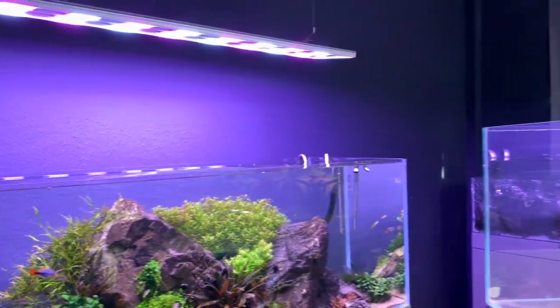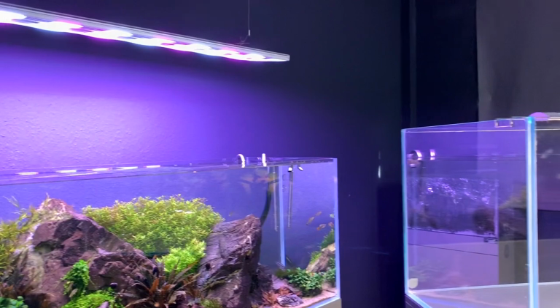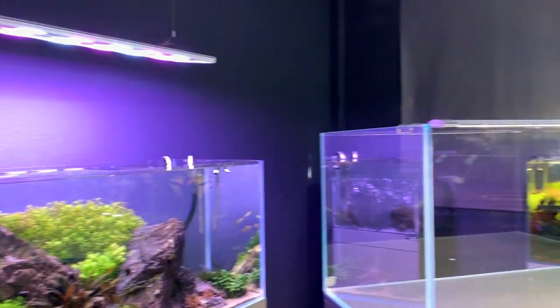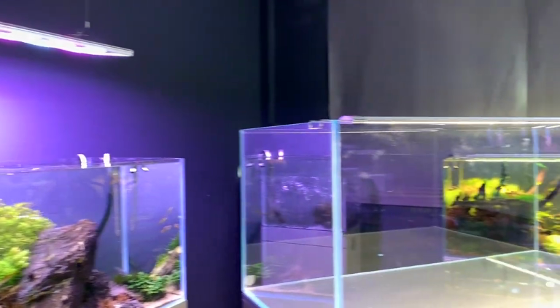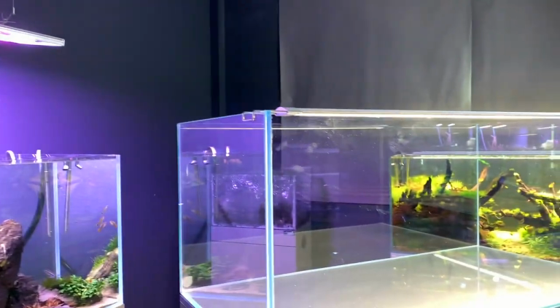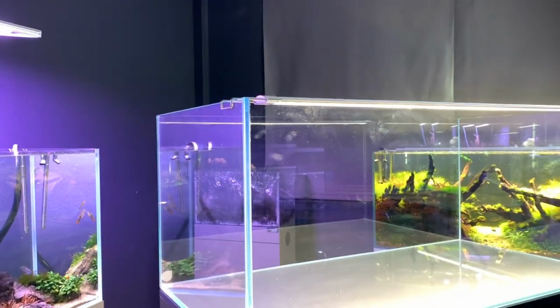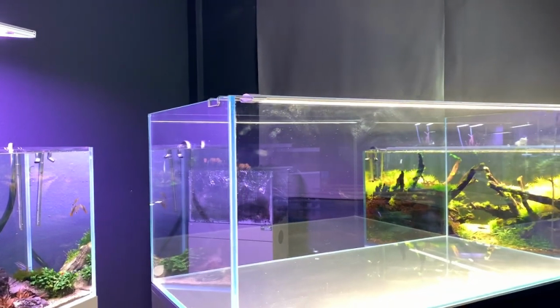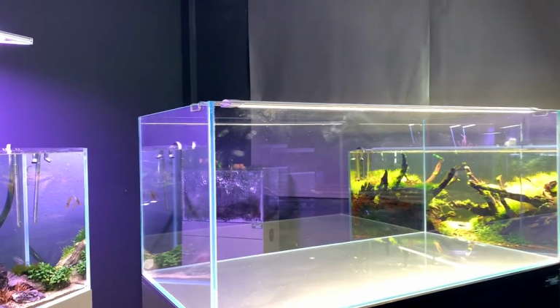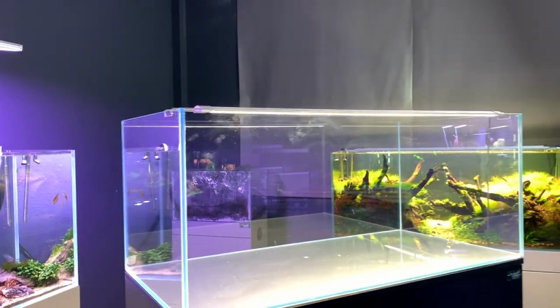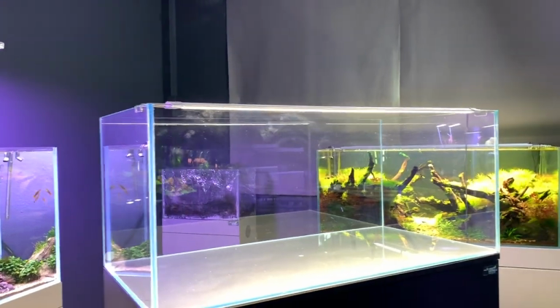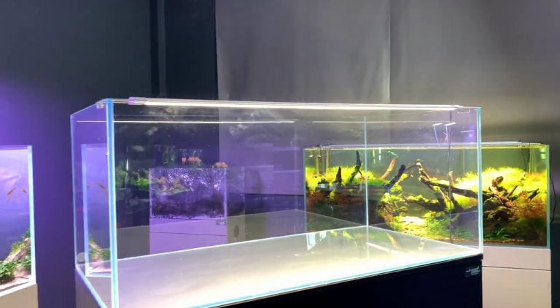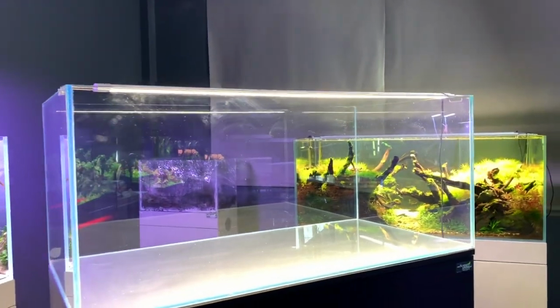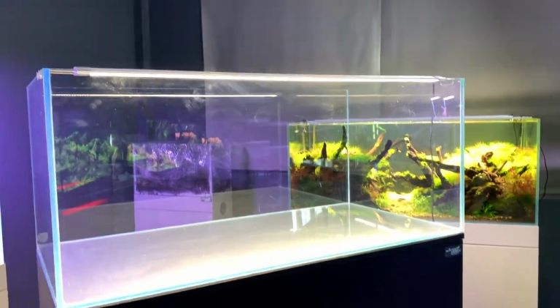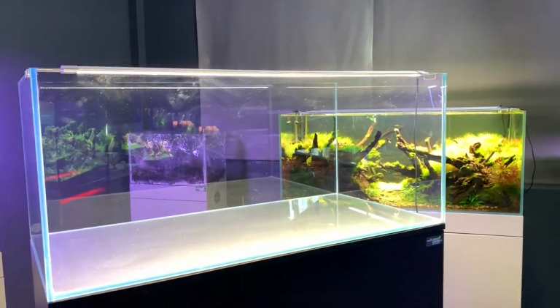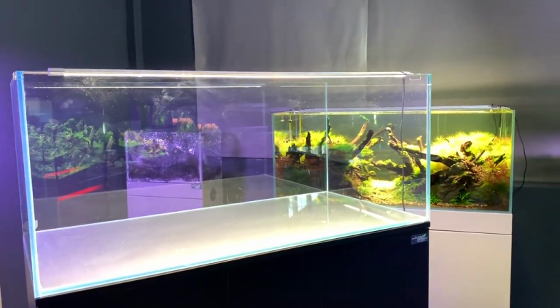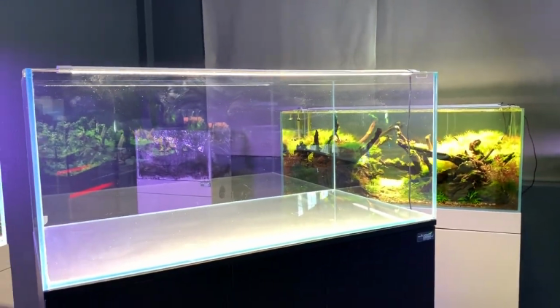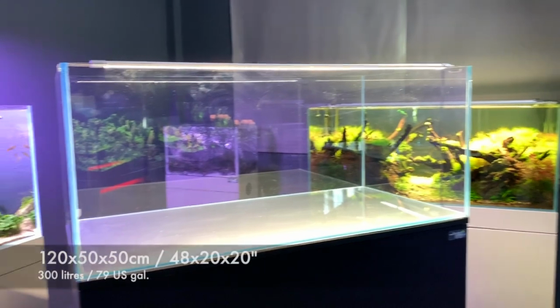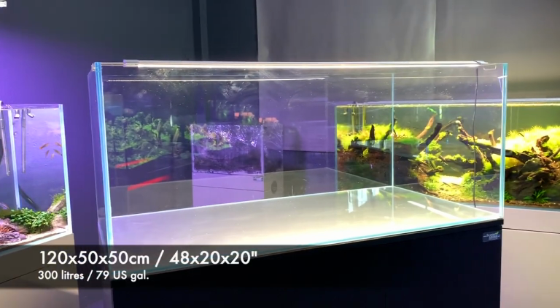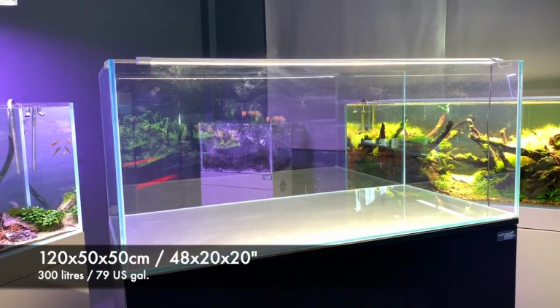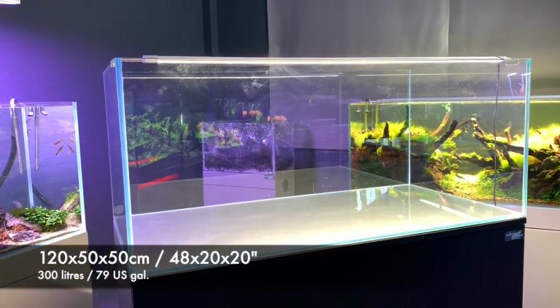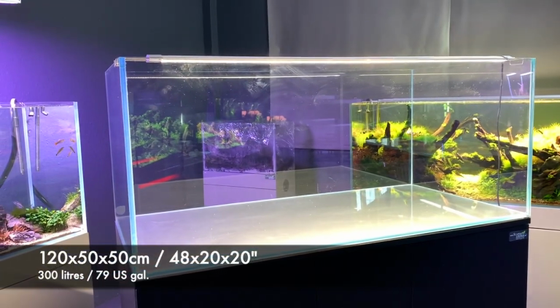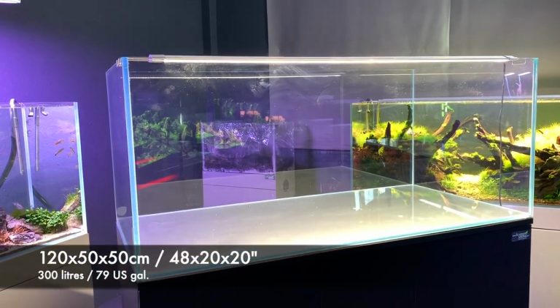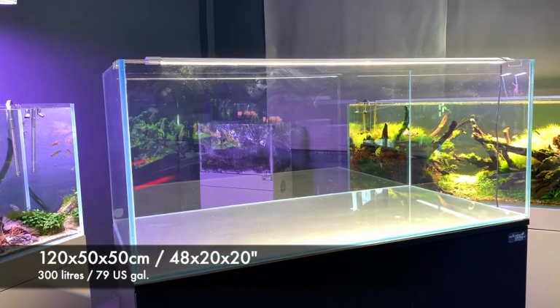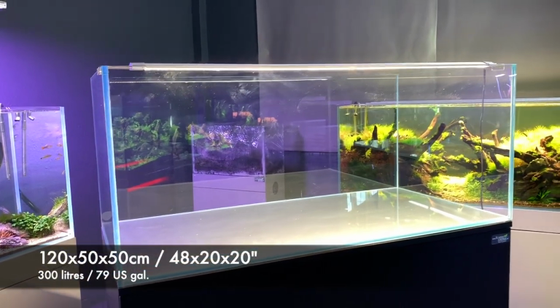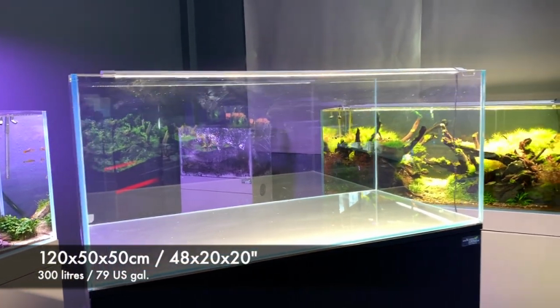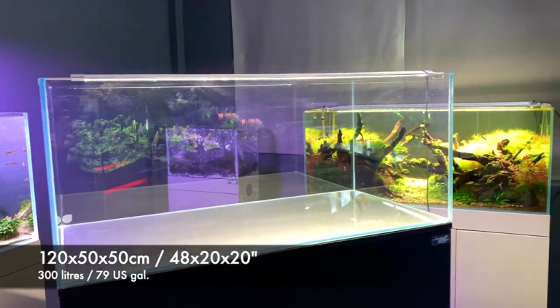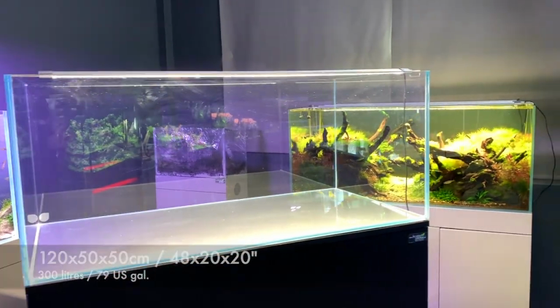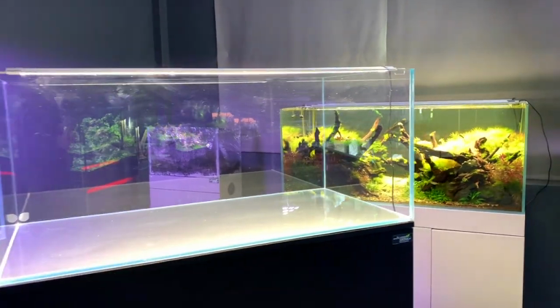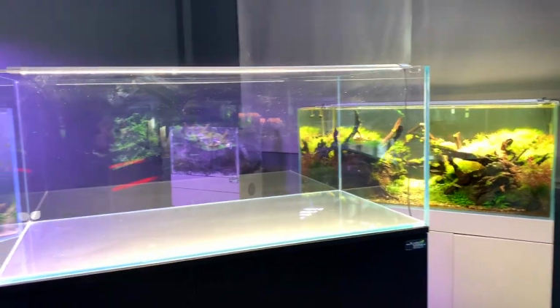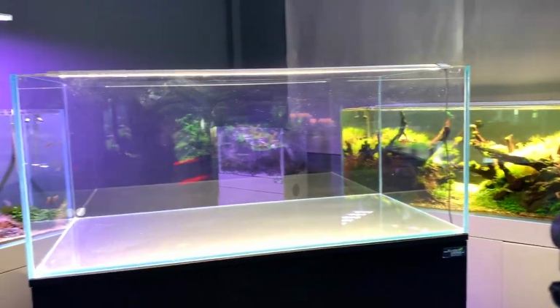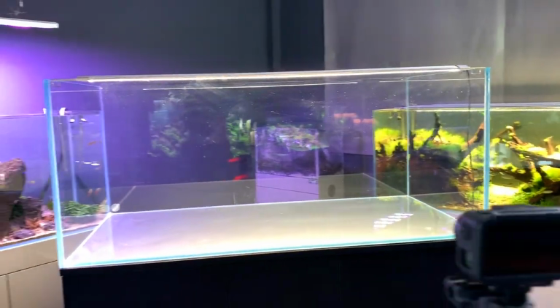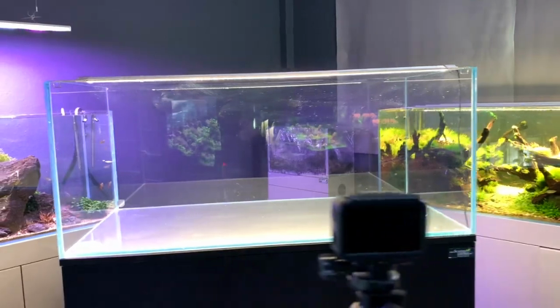So this is the tank I'll be scaping. I think it's 120 by 50 by 50 centimetres — that's four feet by 20 inches by 20 inches for my American viewers.